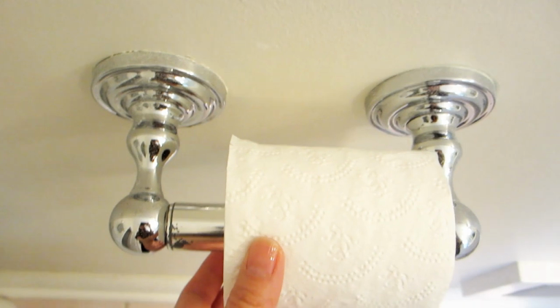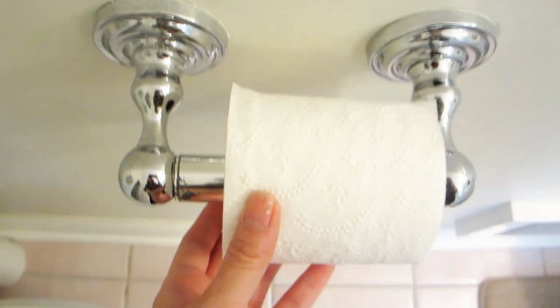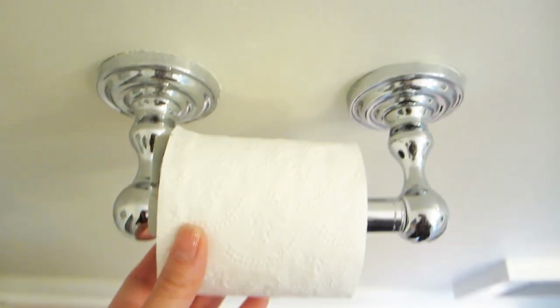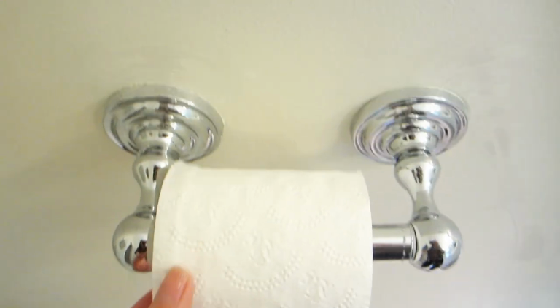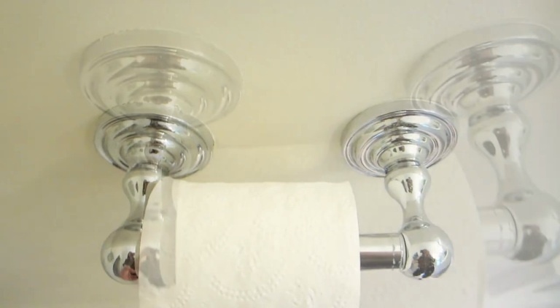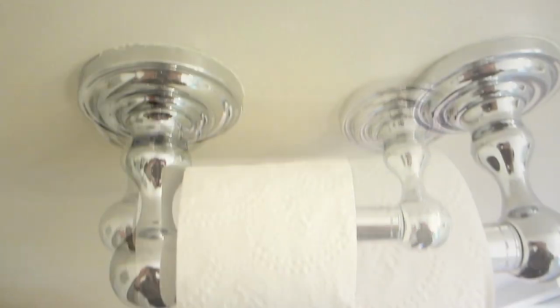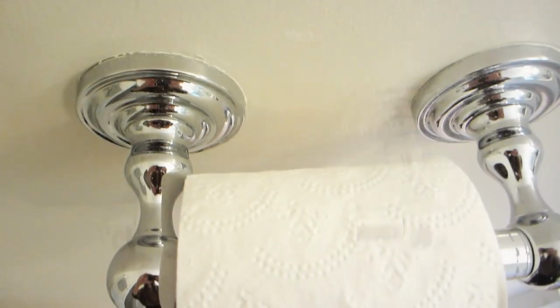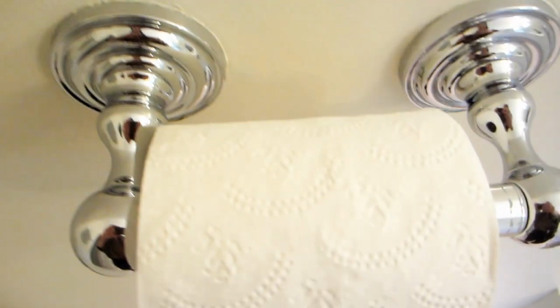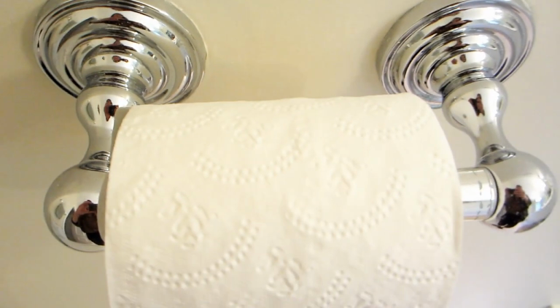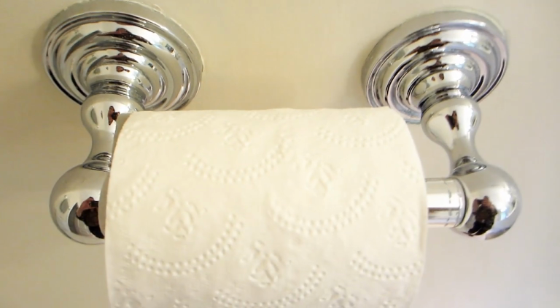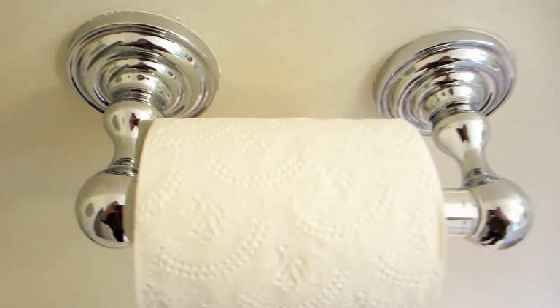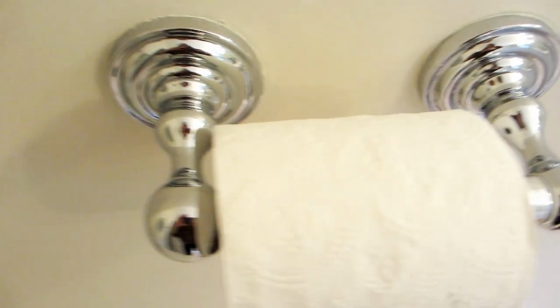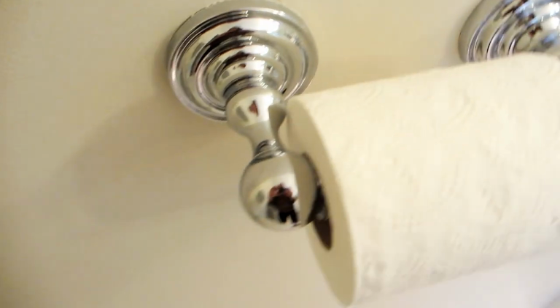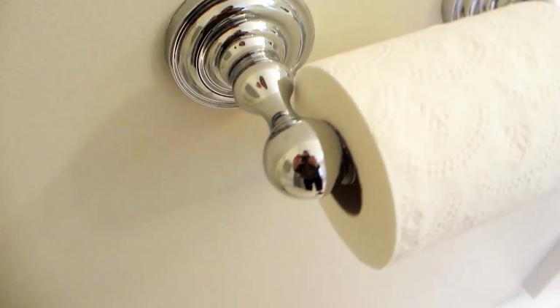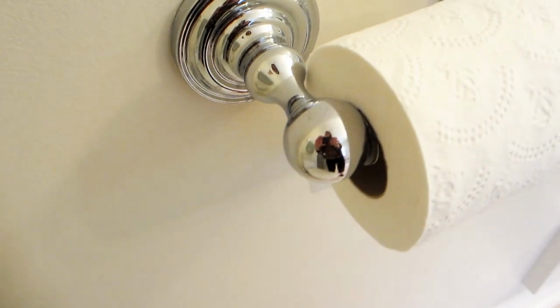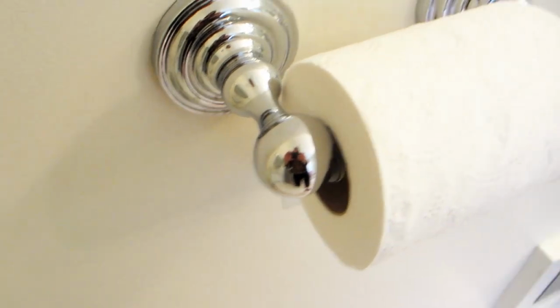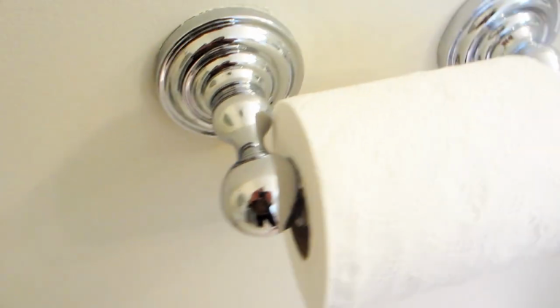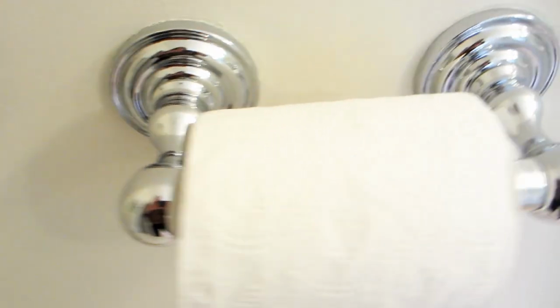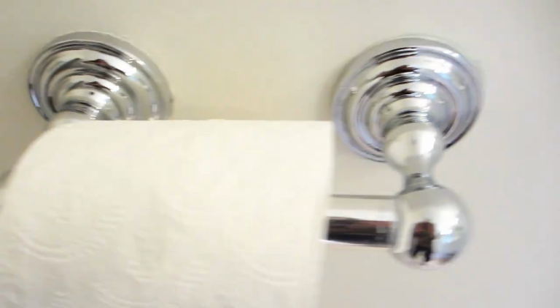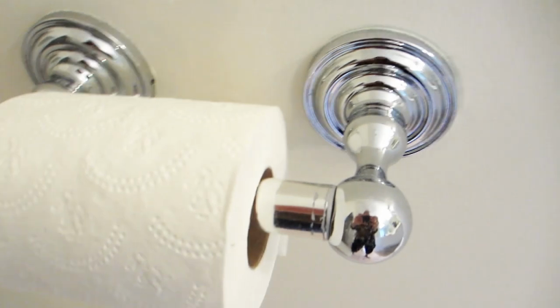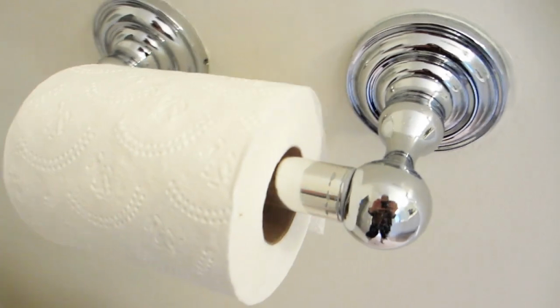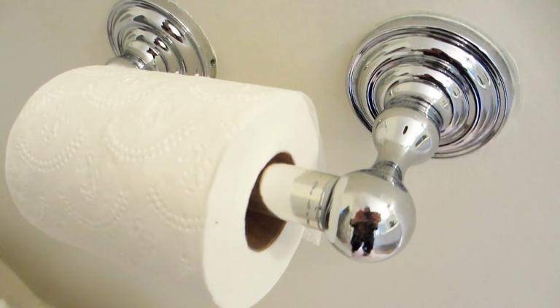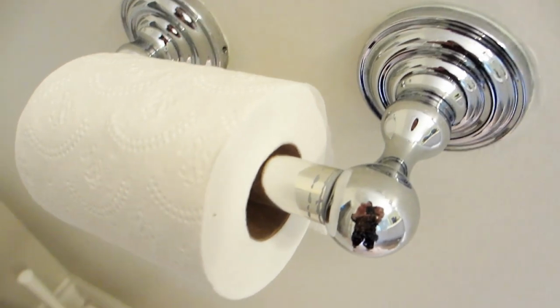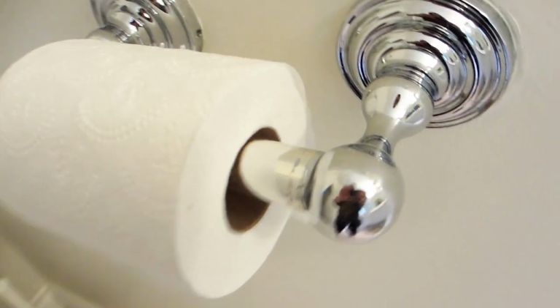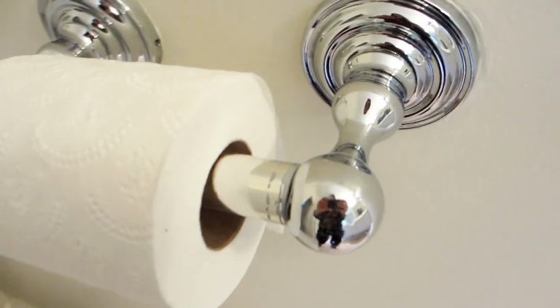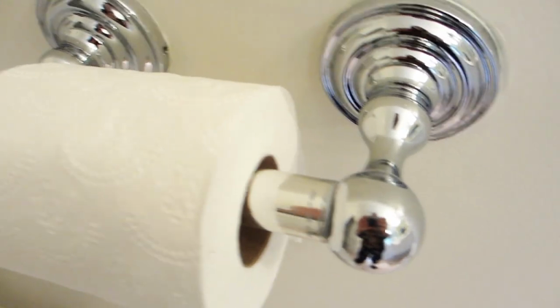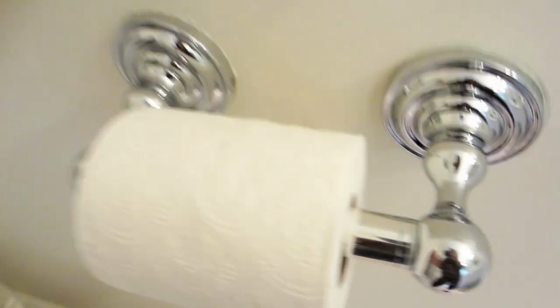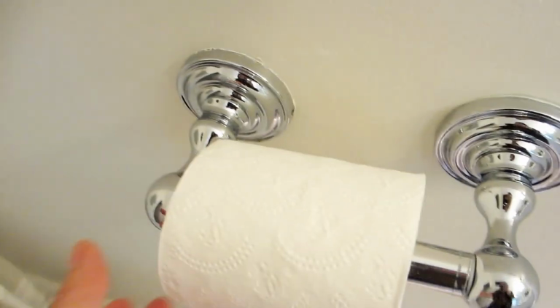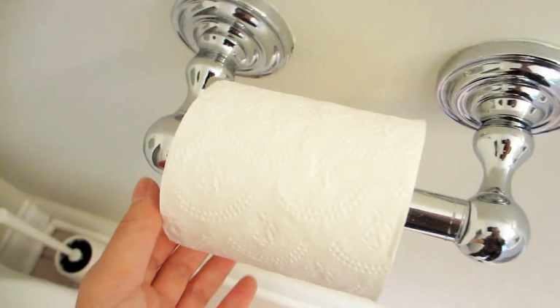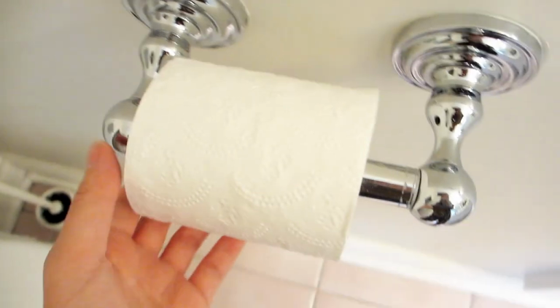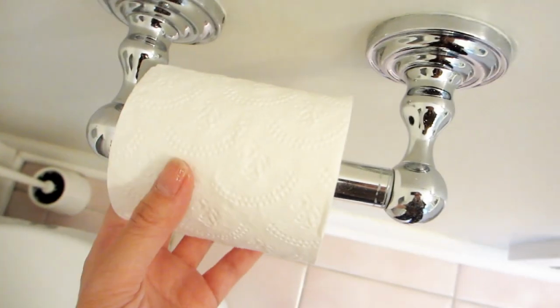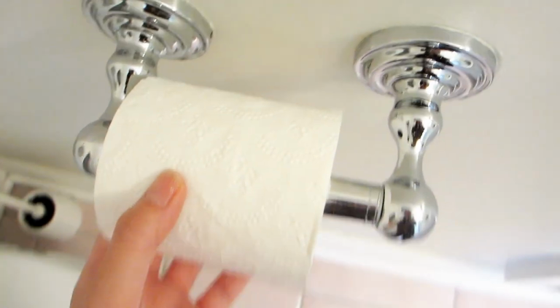This is the Delta toilet paper holder. We have this one to go with our Delta towel bar that has the exact same design, both of which are from the Greenwich collection.